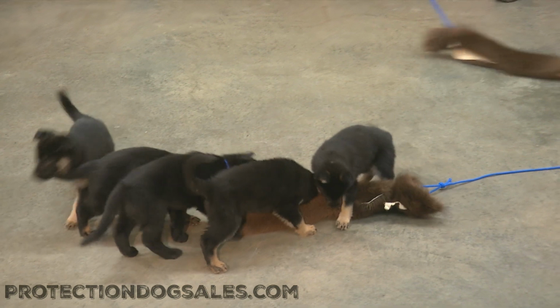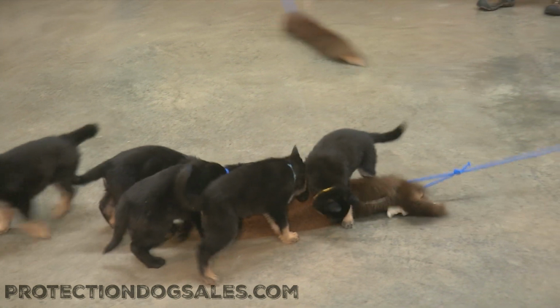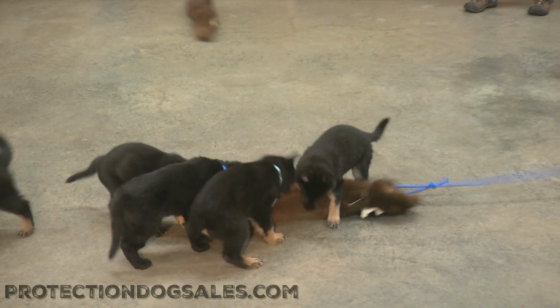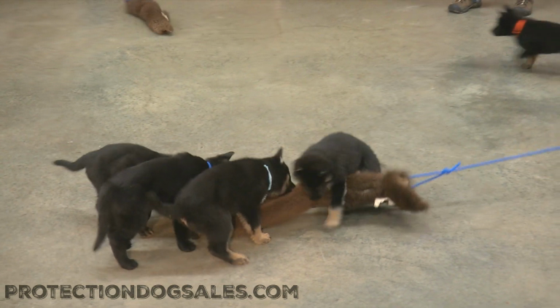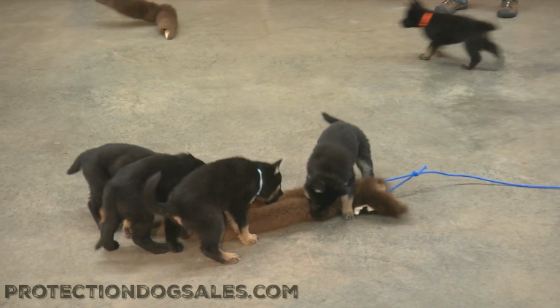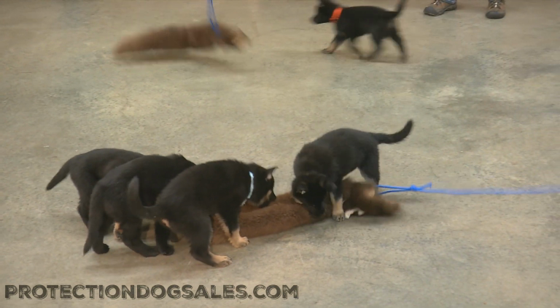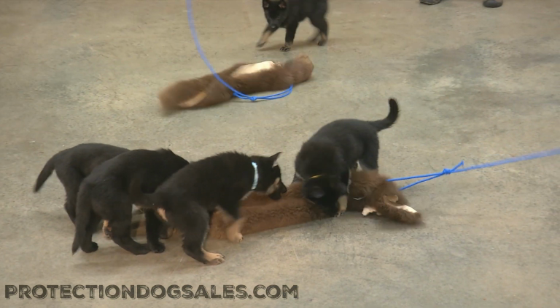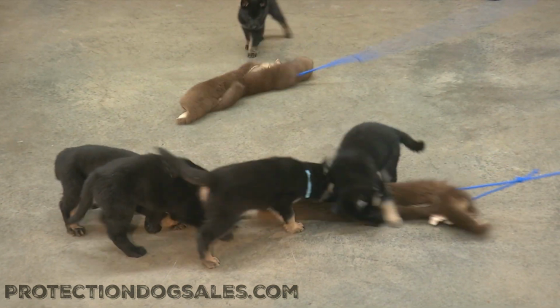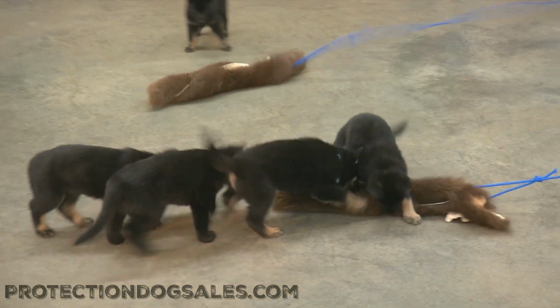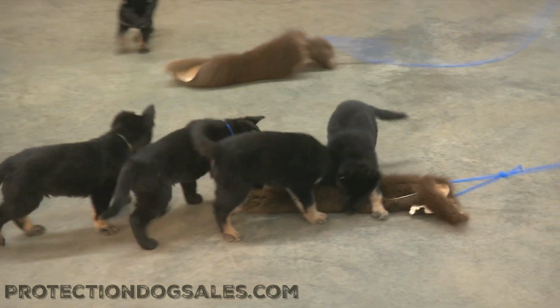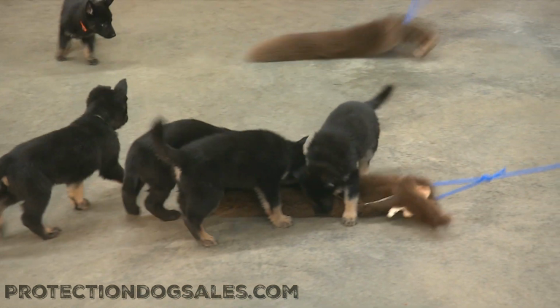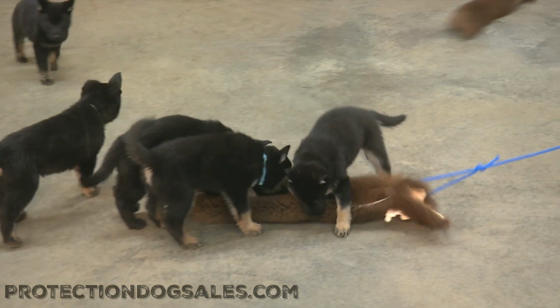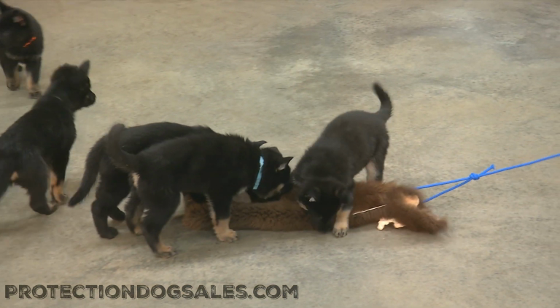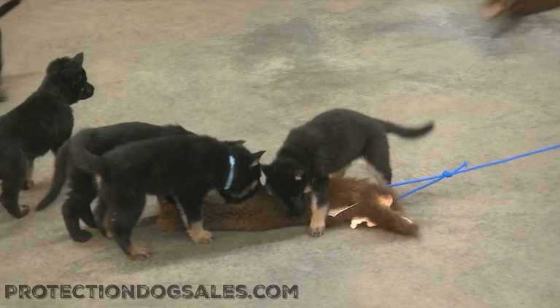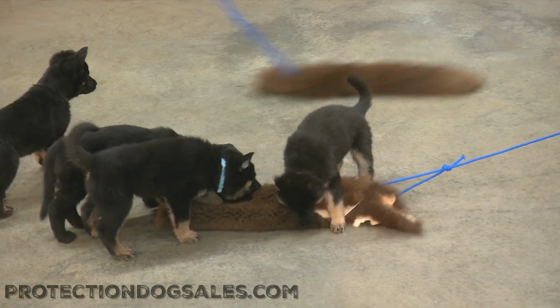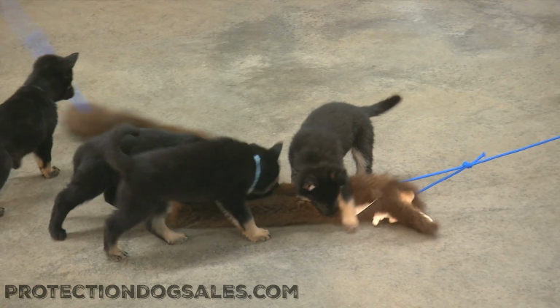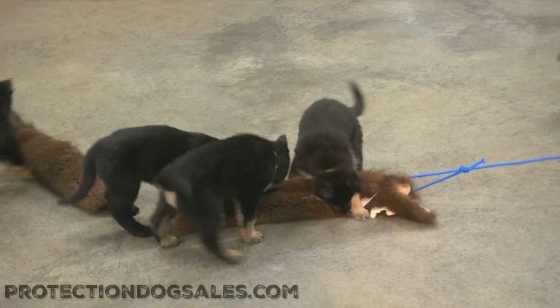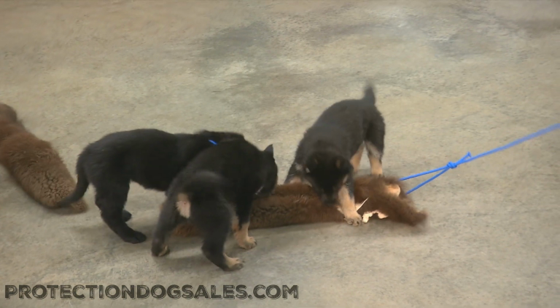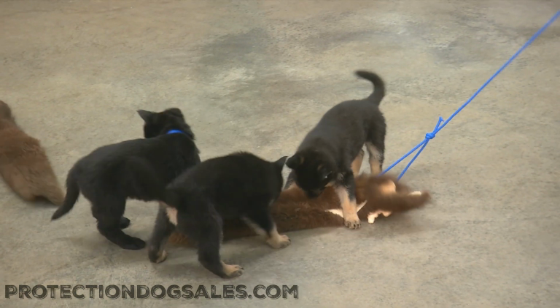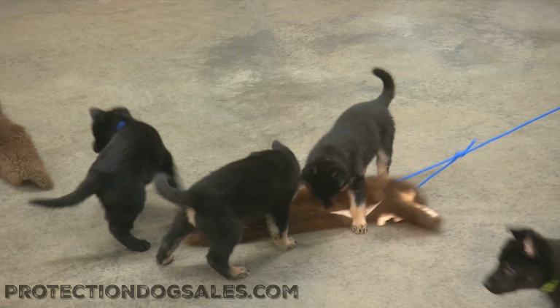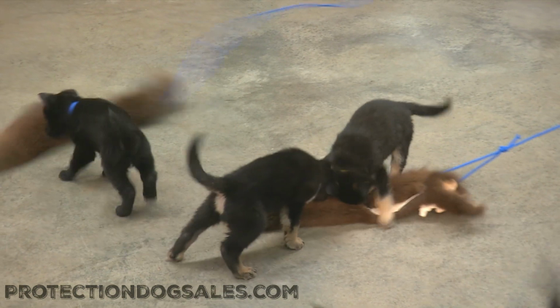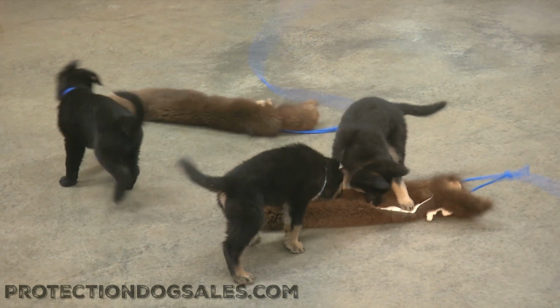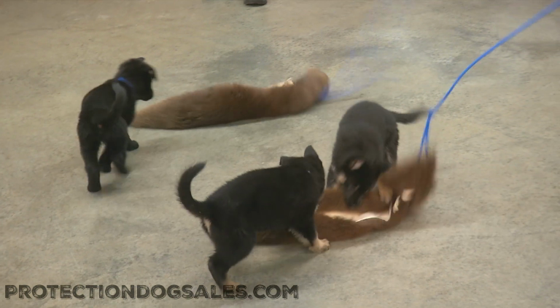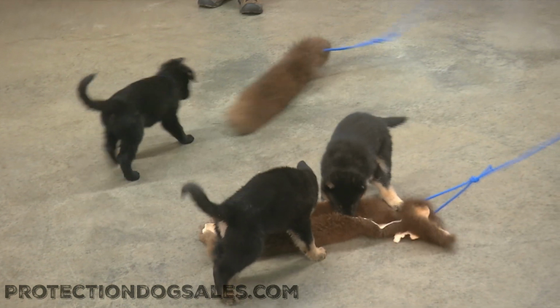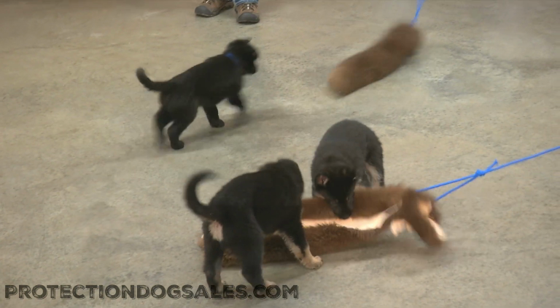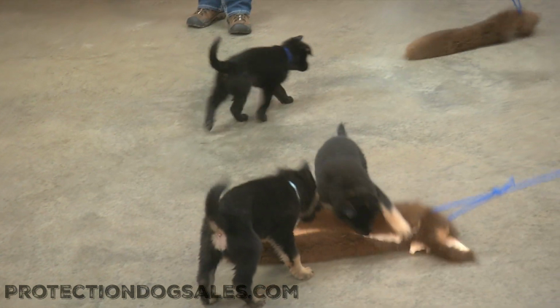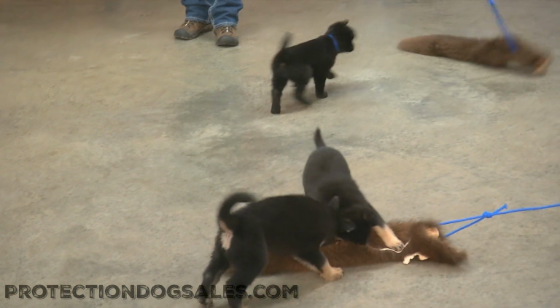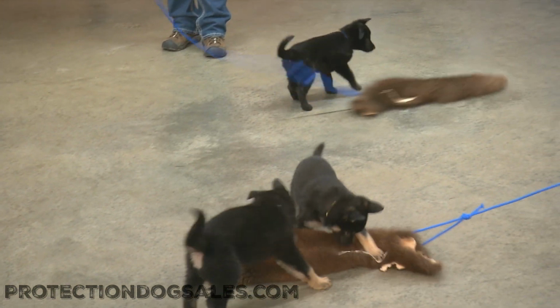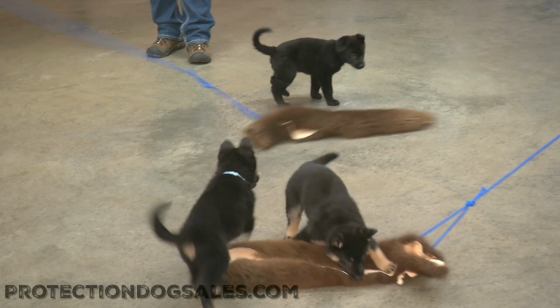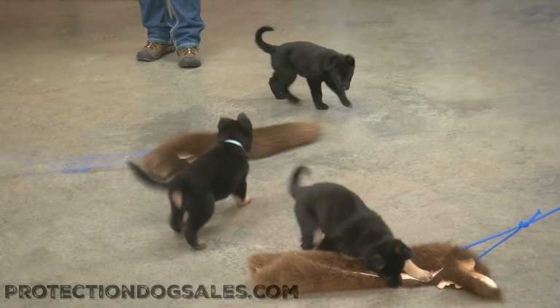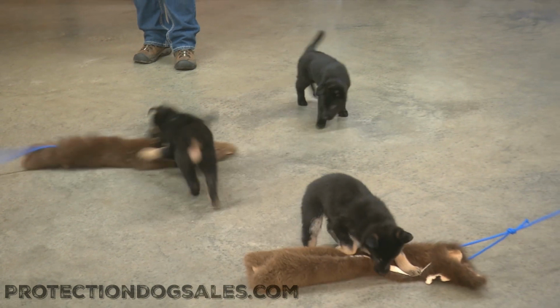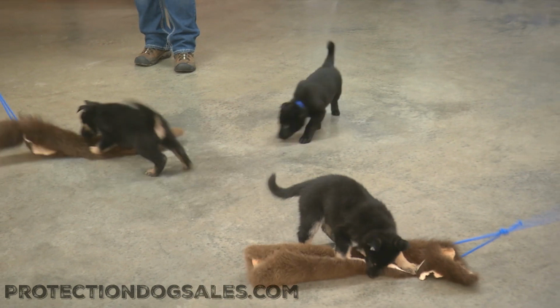These guys are going to be superstars. Those guys really got it going on now. These buffalo hides really throw the puppies off at first. We're going to make sure our puppy nanny has one of these to practice with at home.